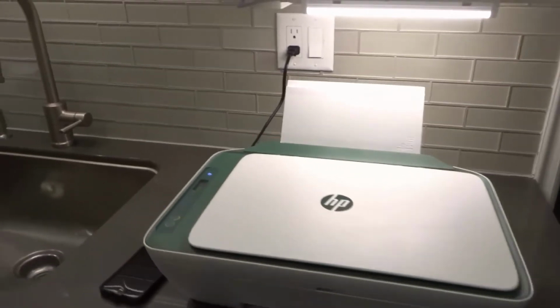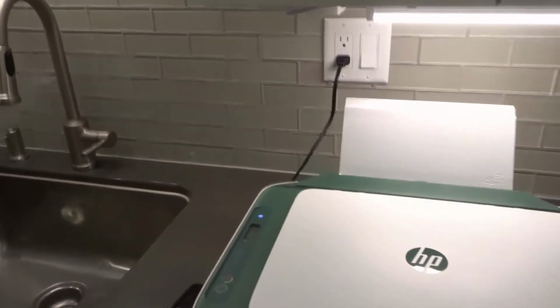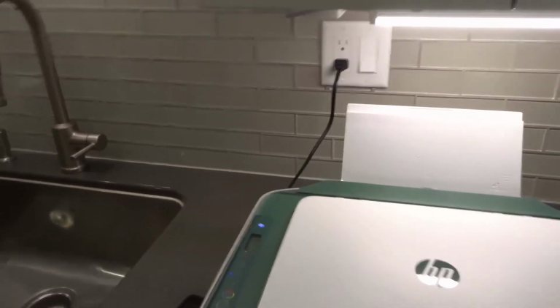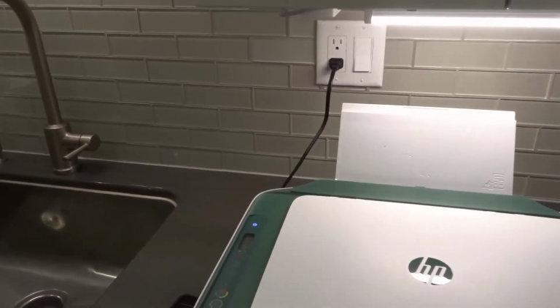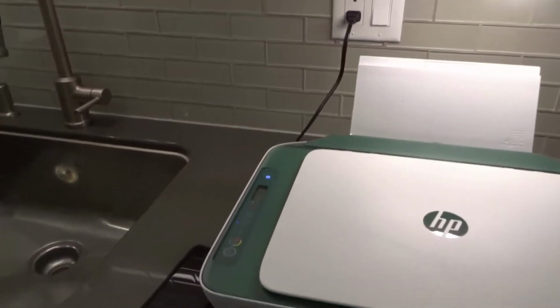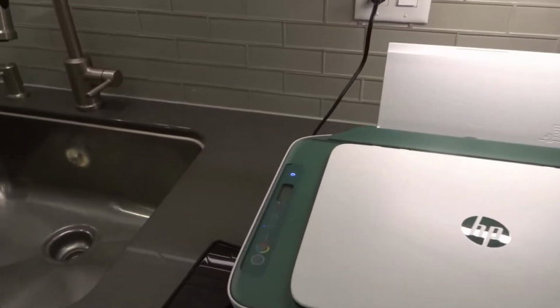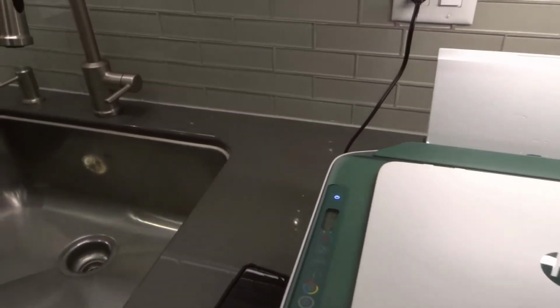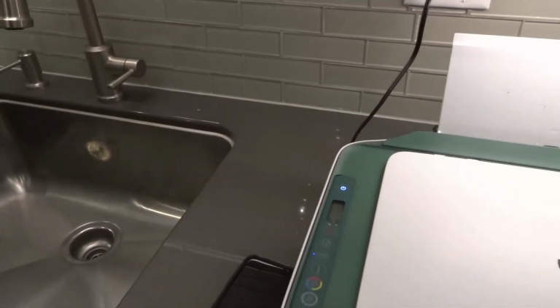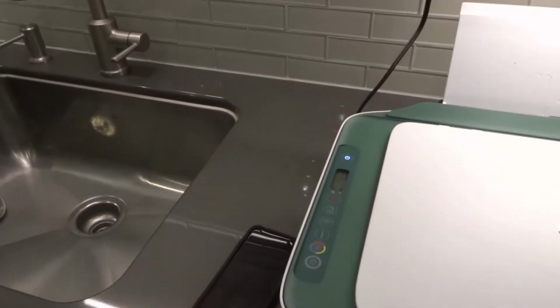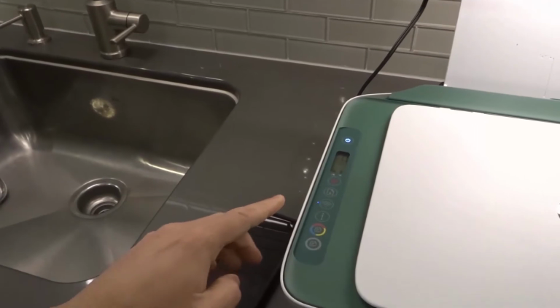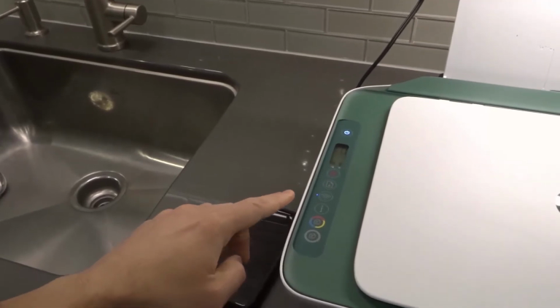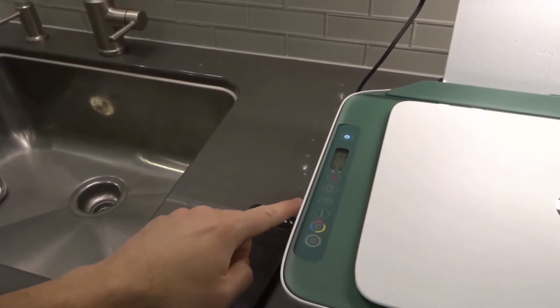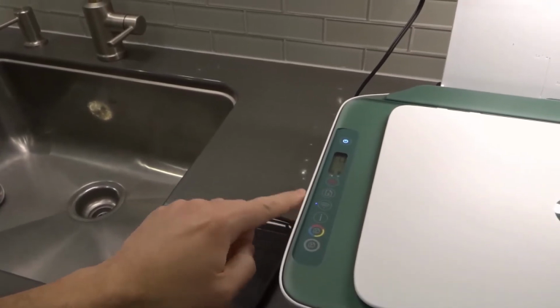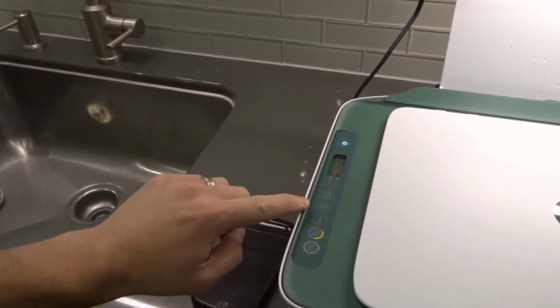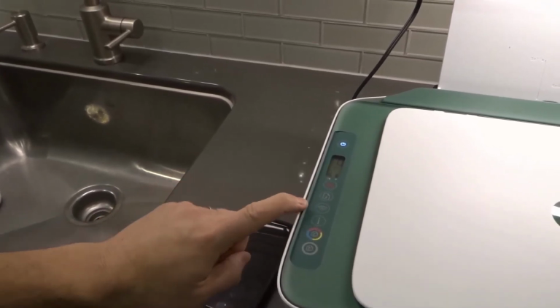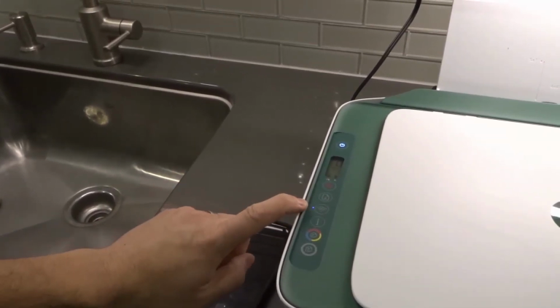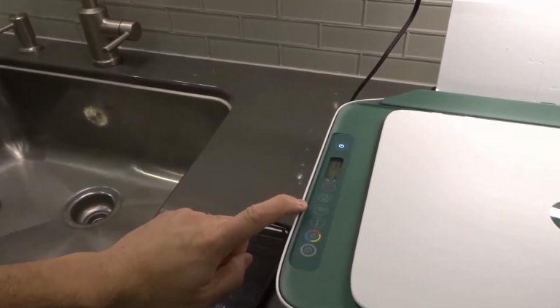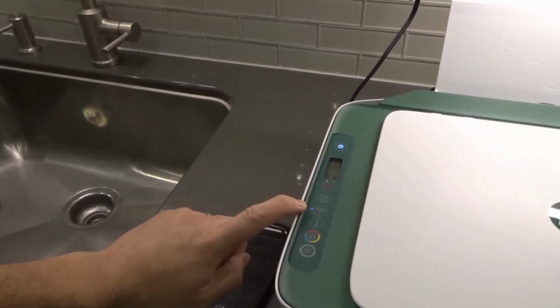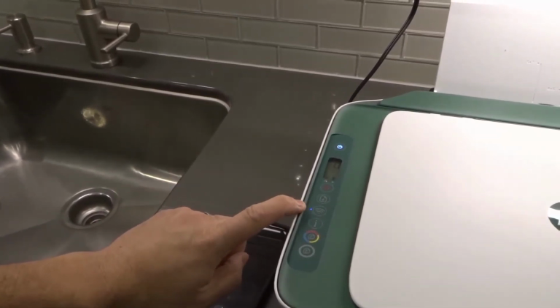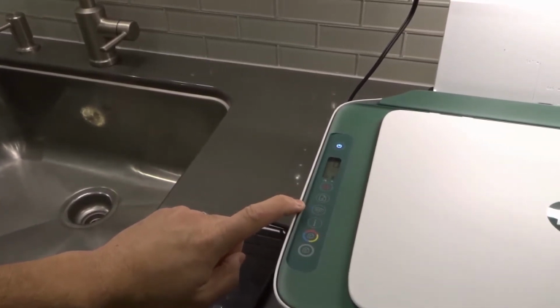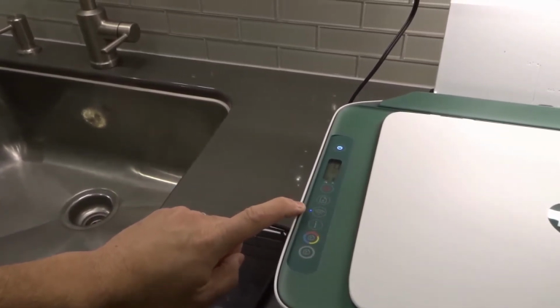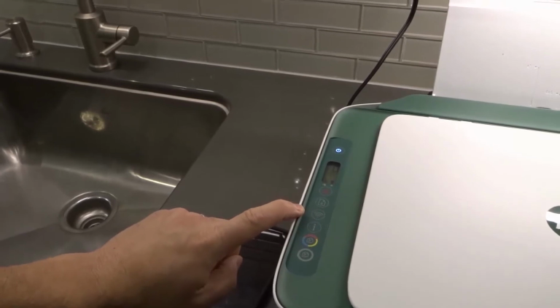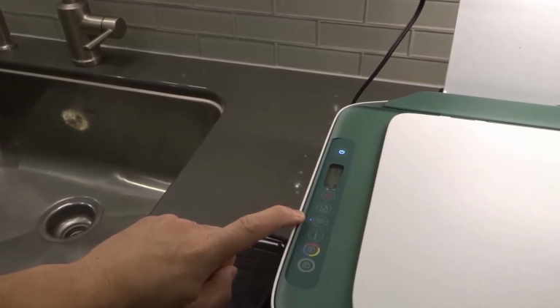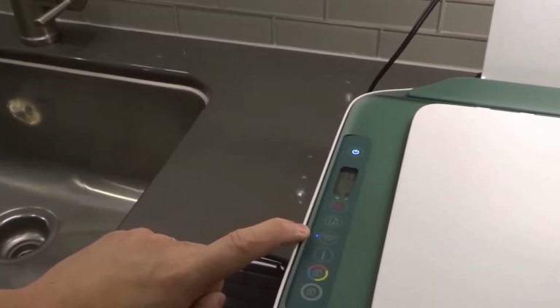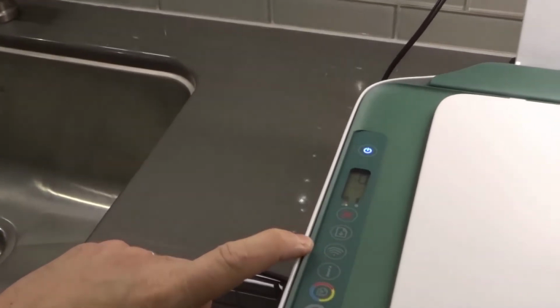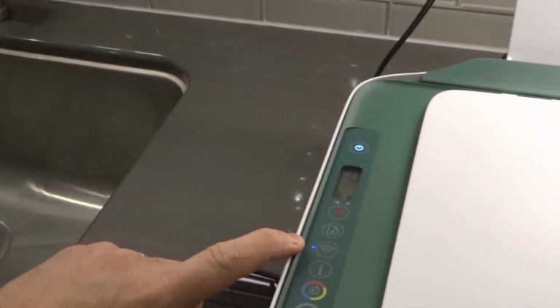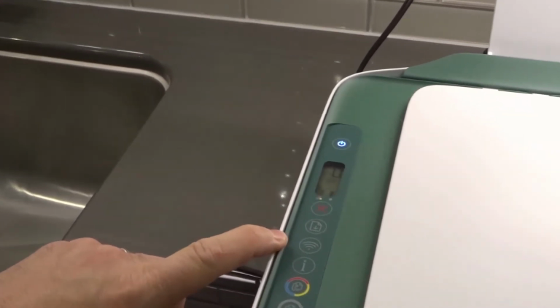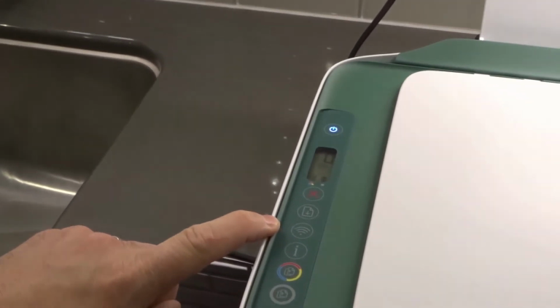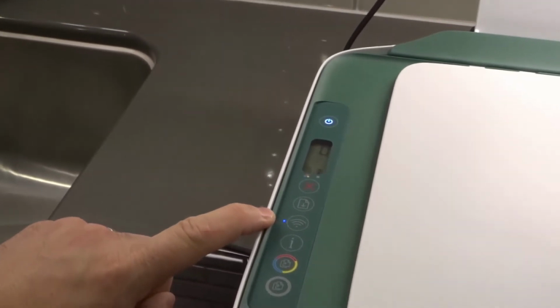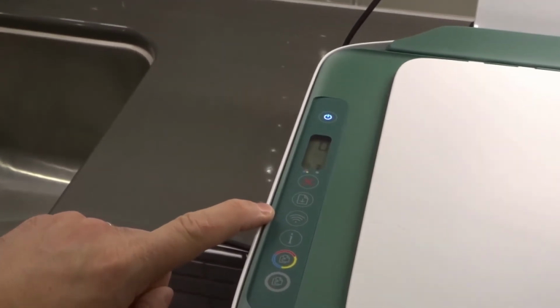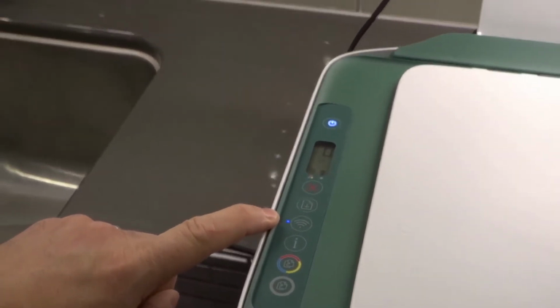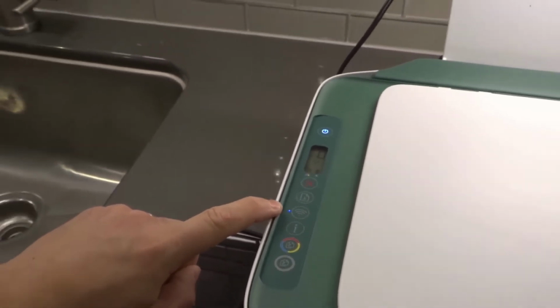Secondly, if you take a look over here, there's actually going to be a Wi-Fi button over there. You can see right there. In this case, it has a flashing blue light — I'll zoom in for you so you can see it — because that means that it's not connected to Wi-Fi.